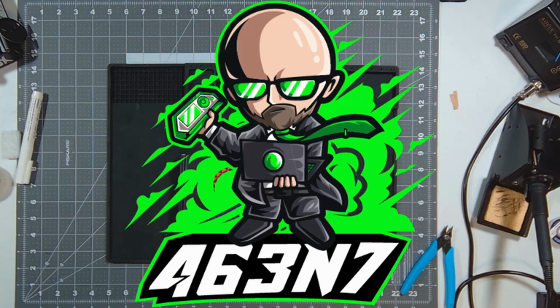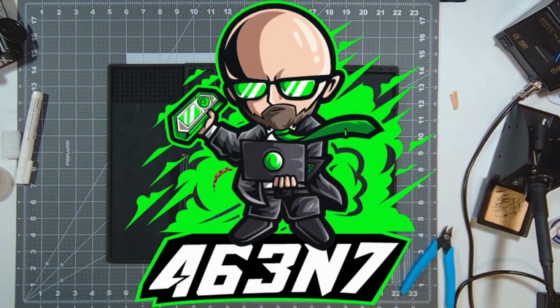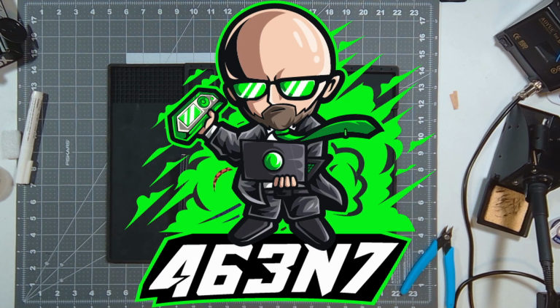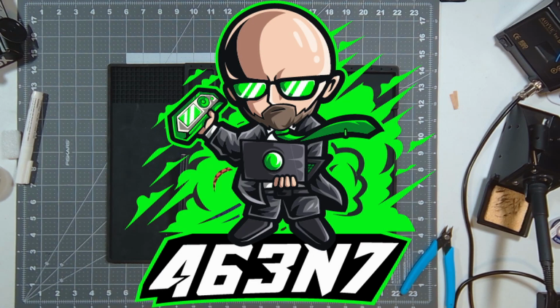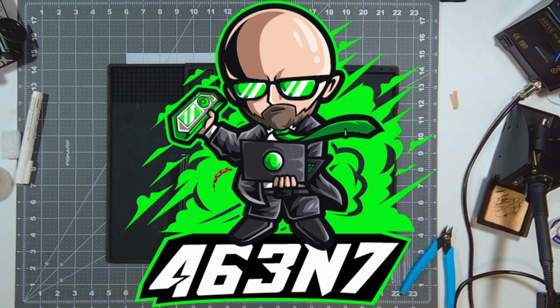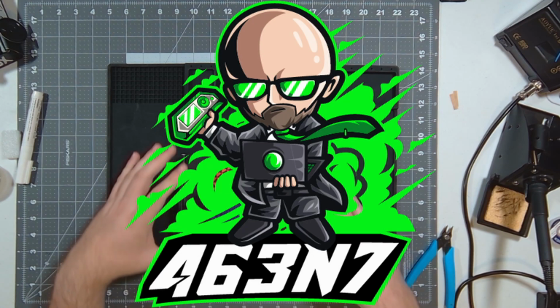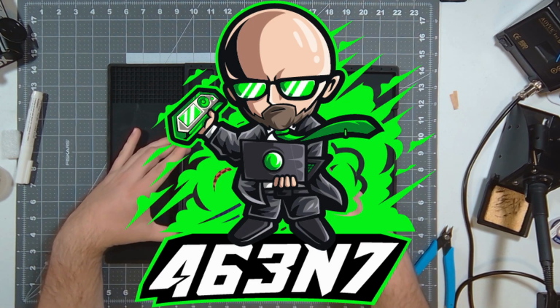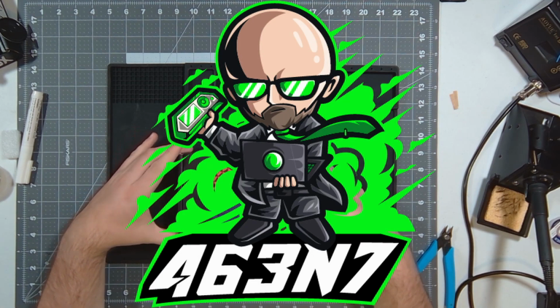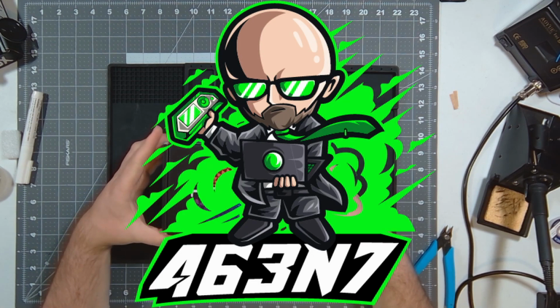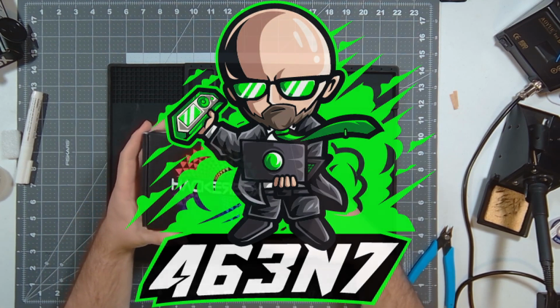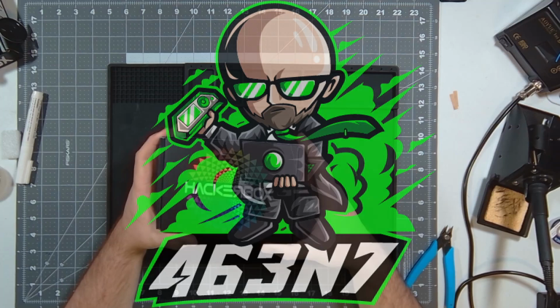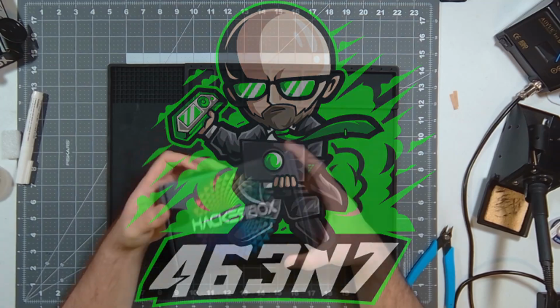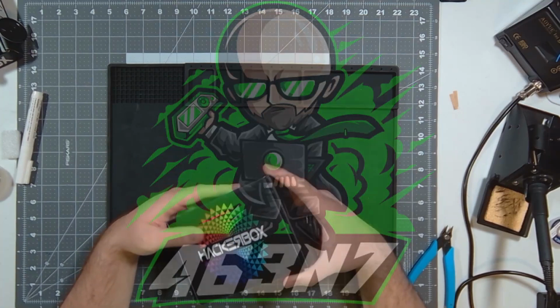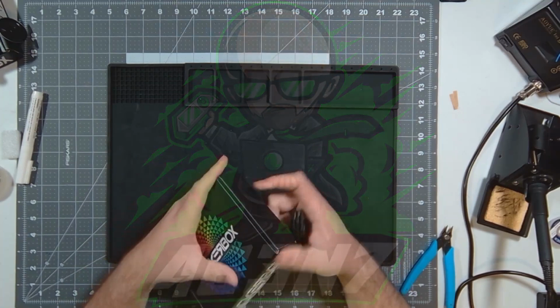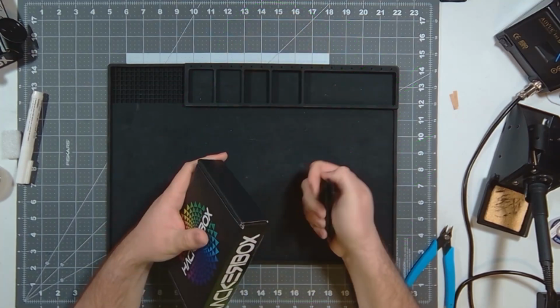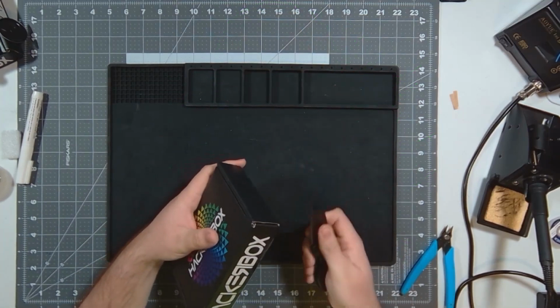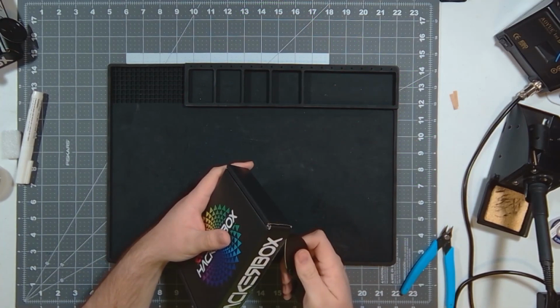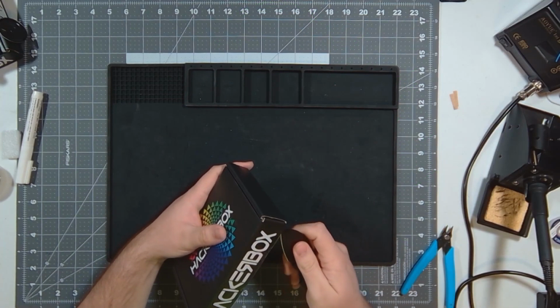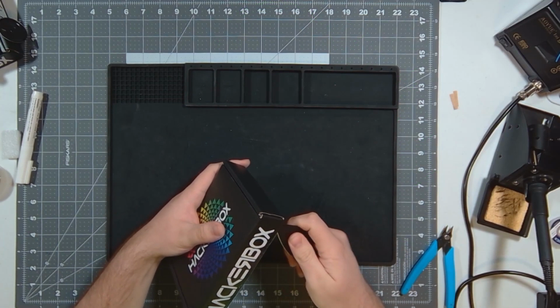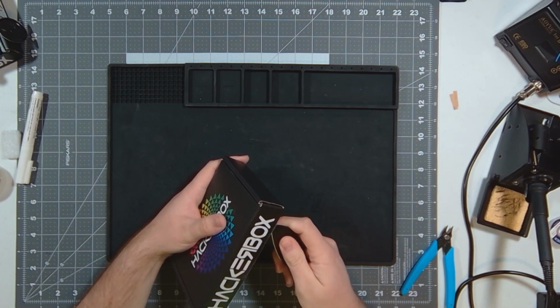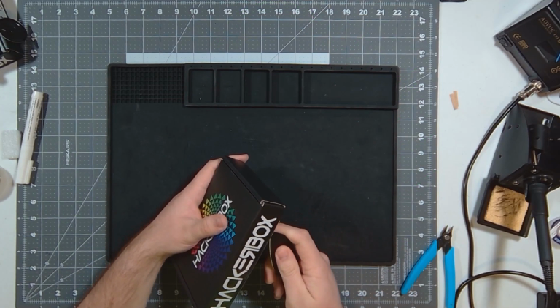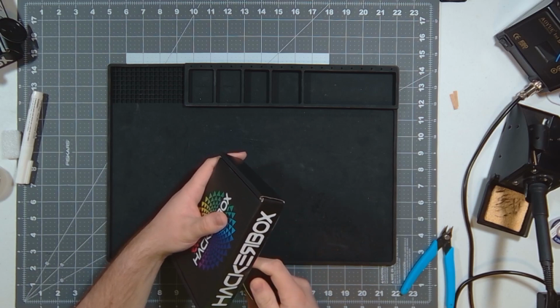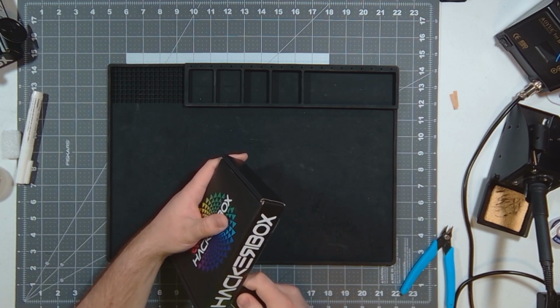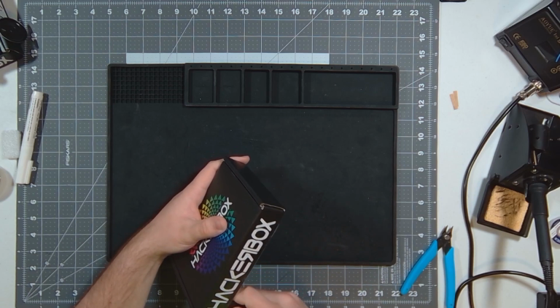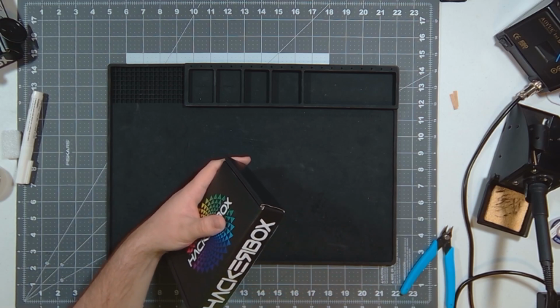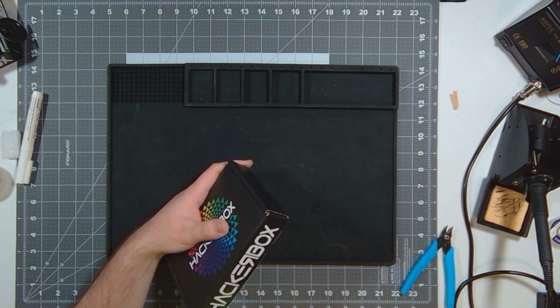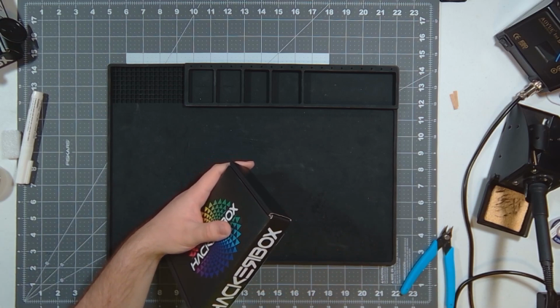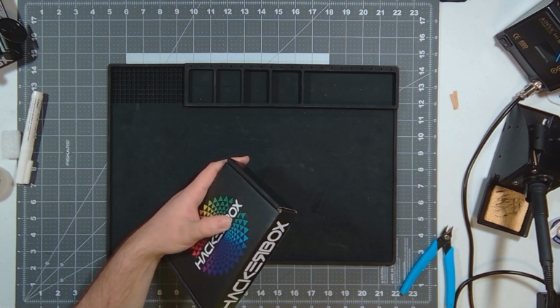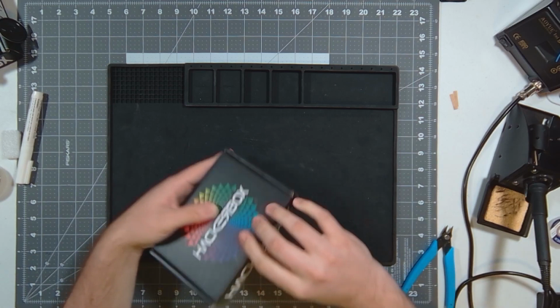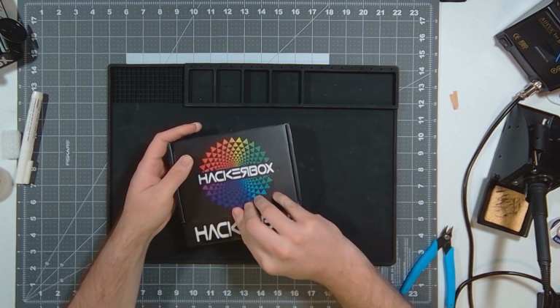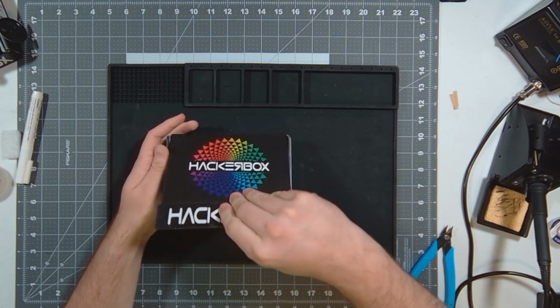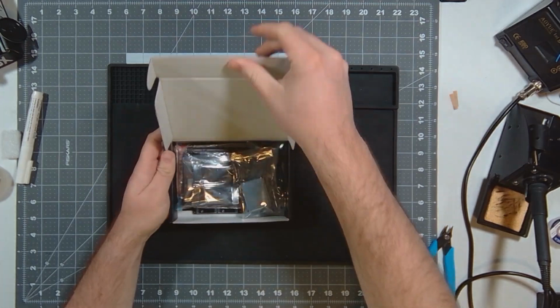Hey guys, I just received my new hacker box. We got box 89, the Y-Spy. Let's get it open and see what we got.